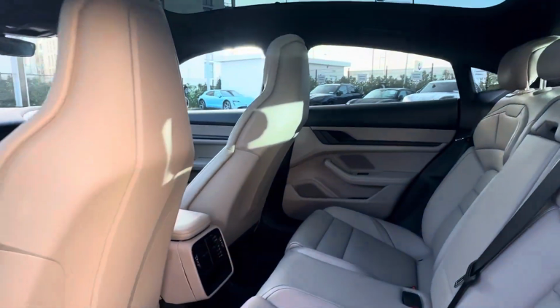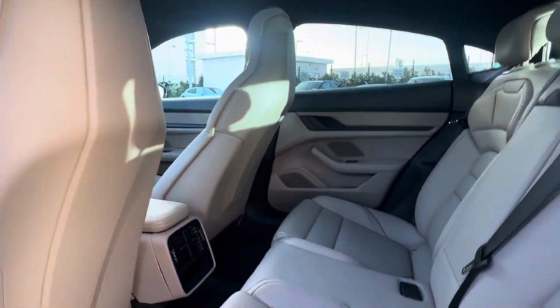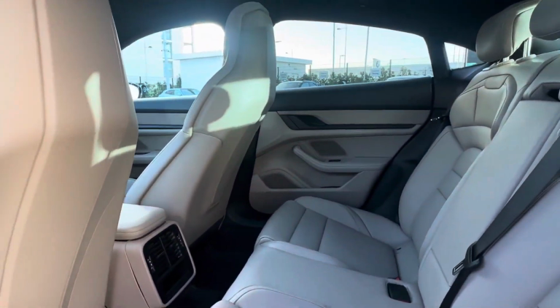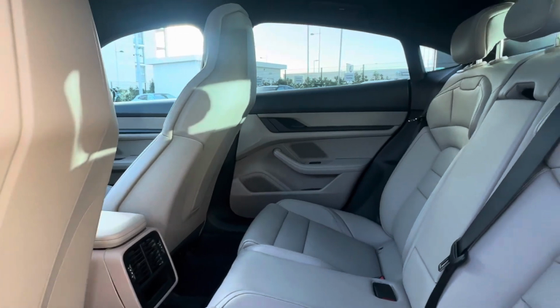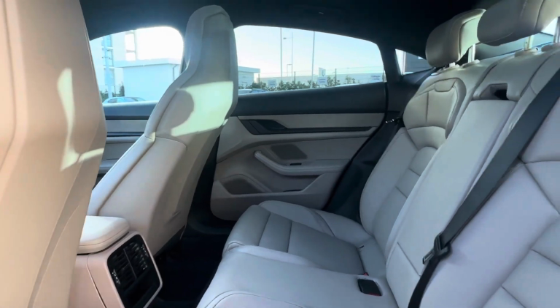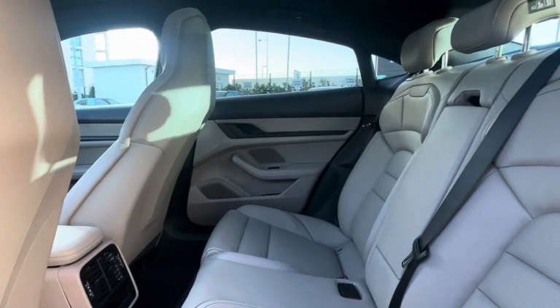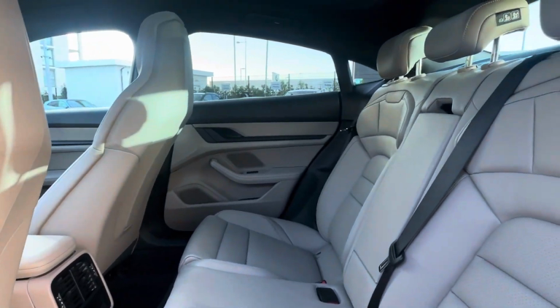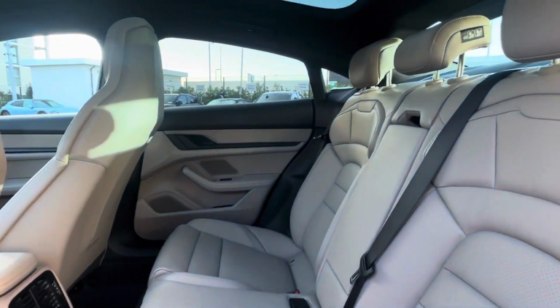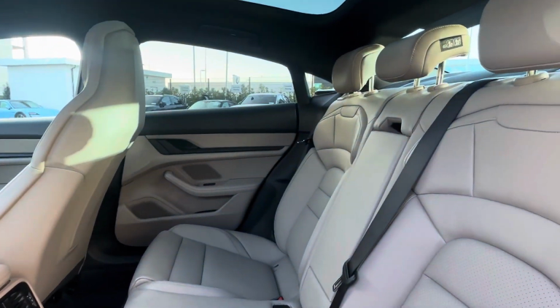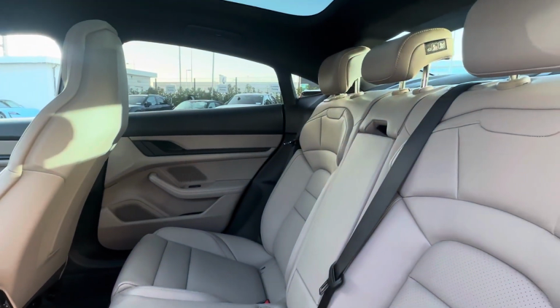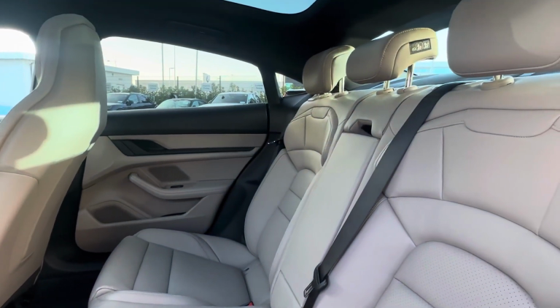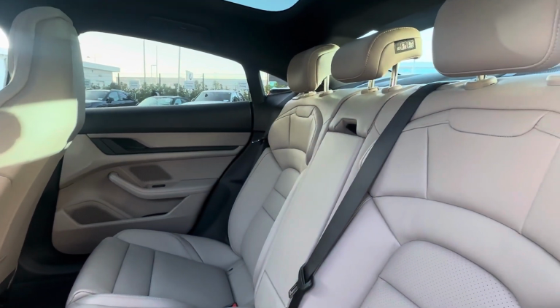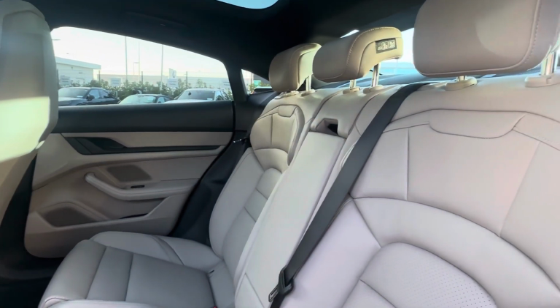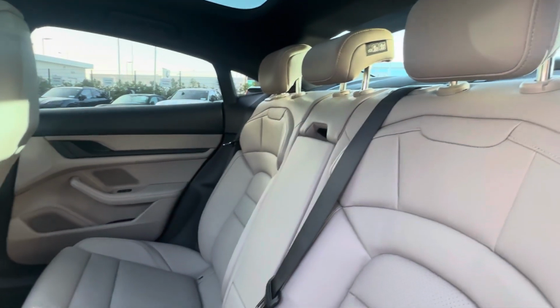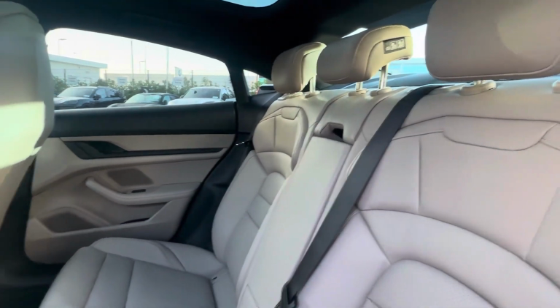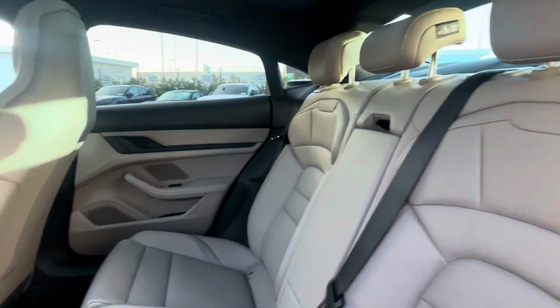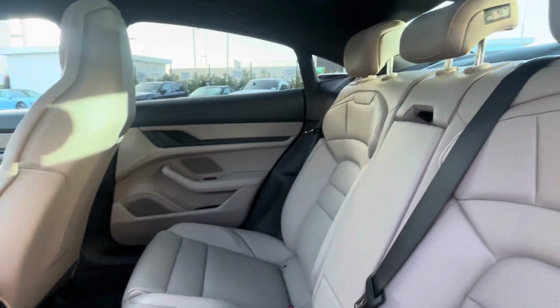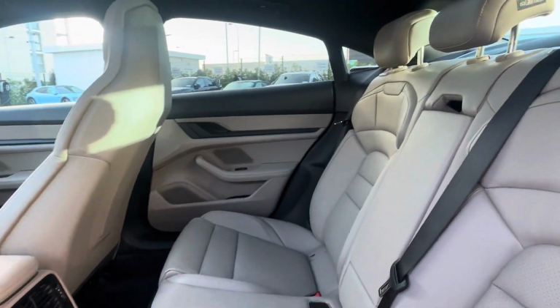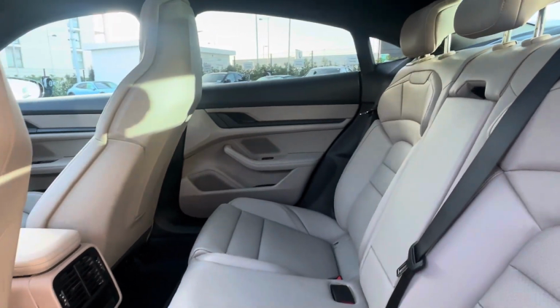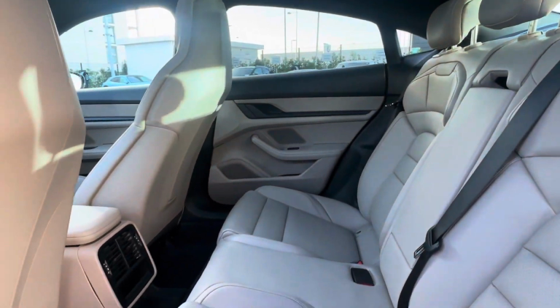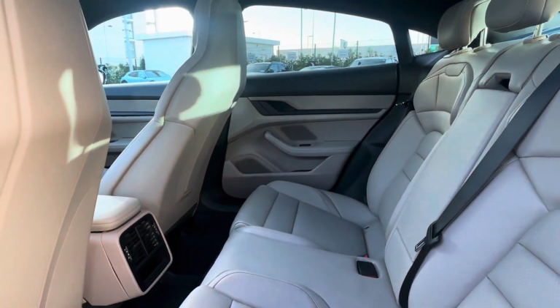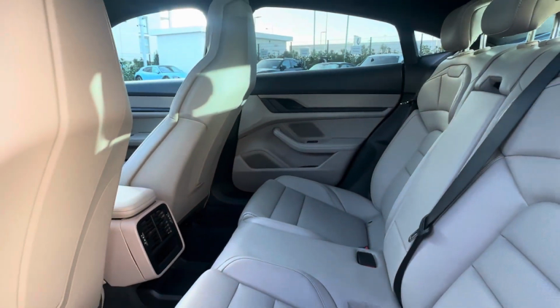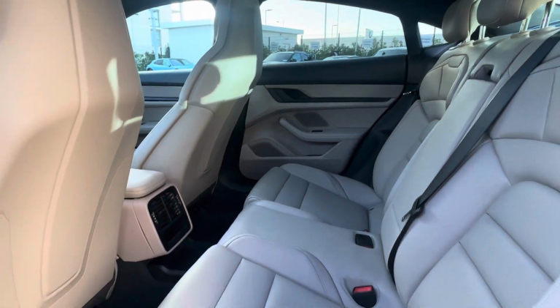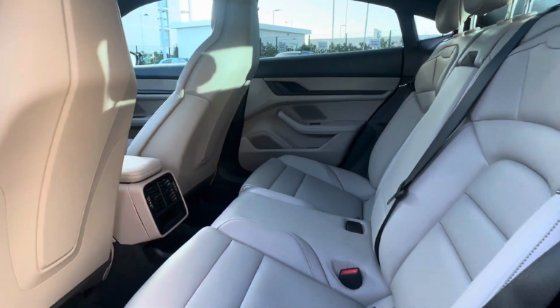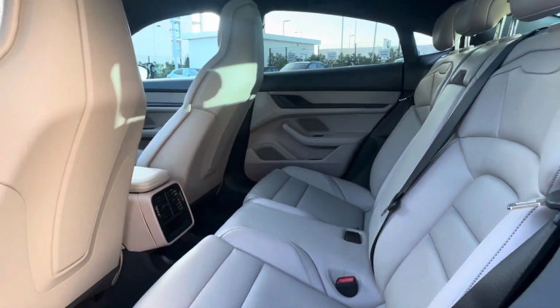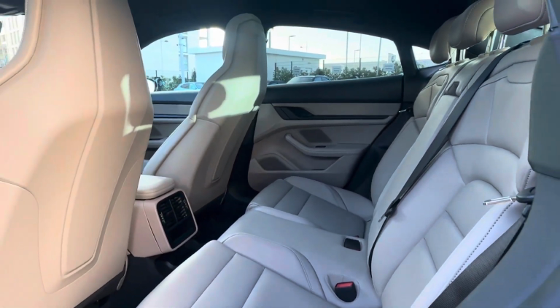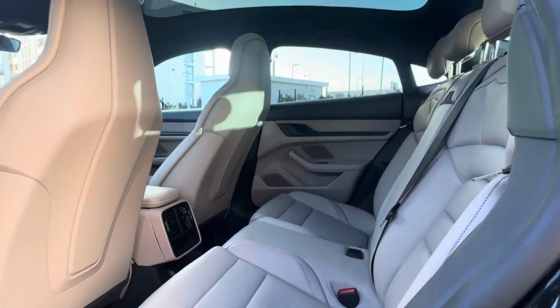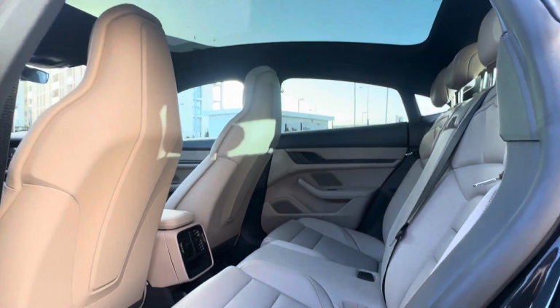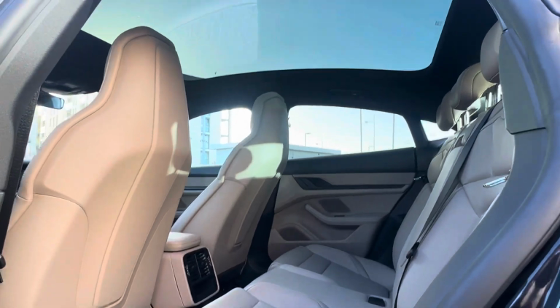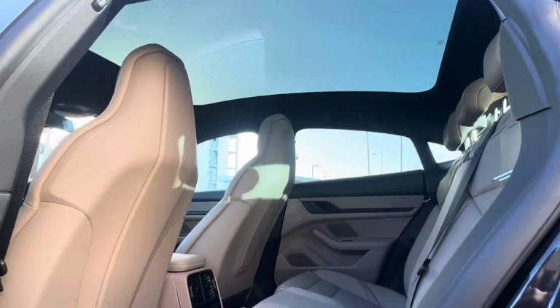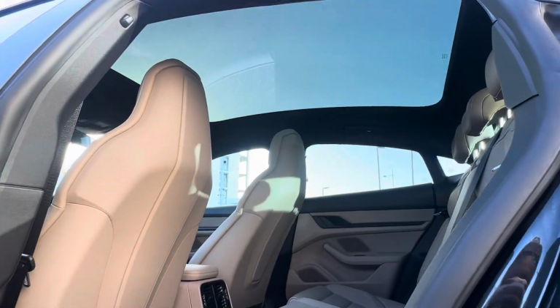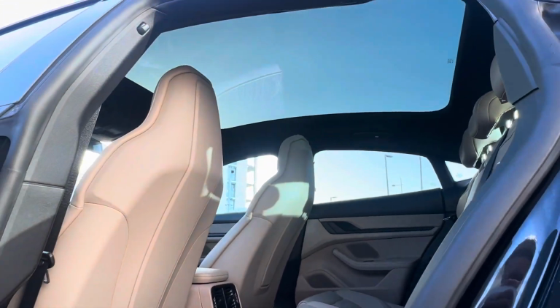In the back we have the two-tone smooth leather interior in black and chalk beige. We also have the four-plus-one seat configuration, so we have three seats in the back, and we have the panoramic roof.